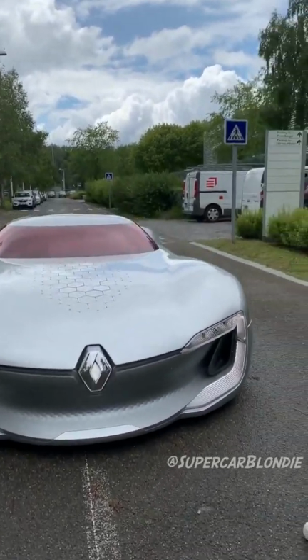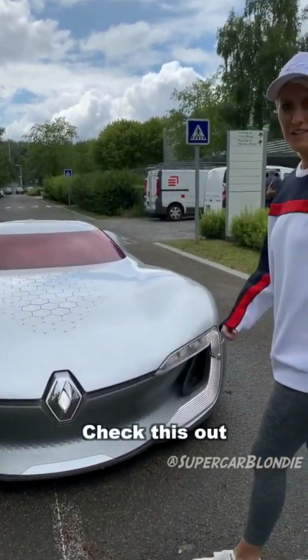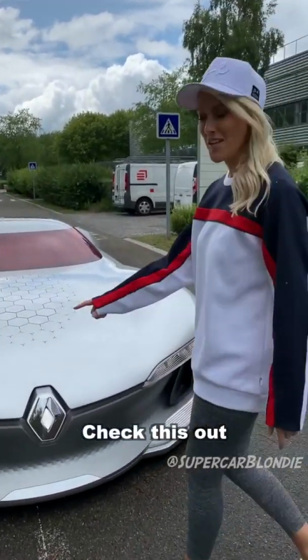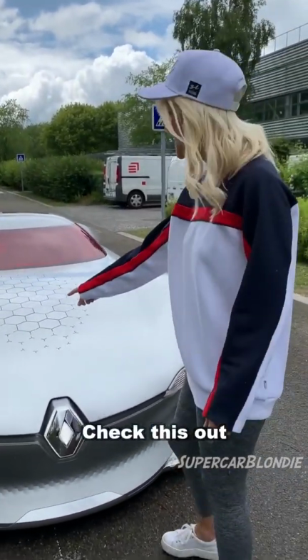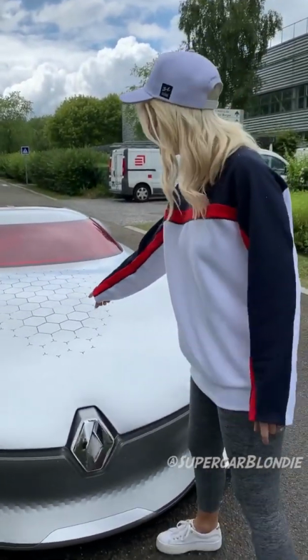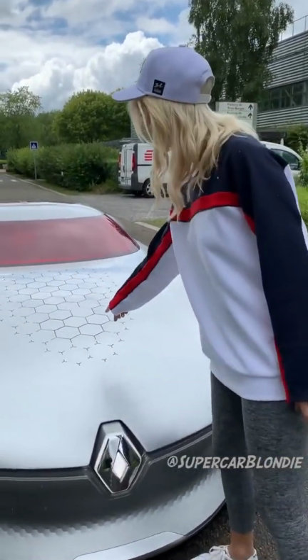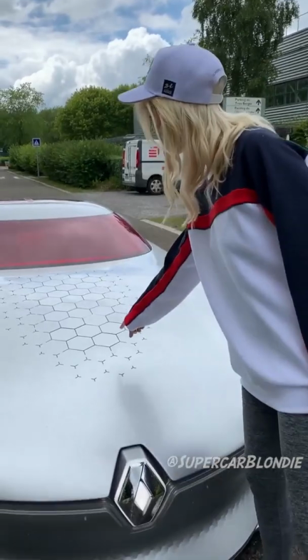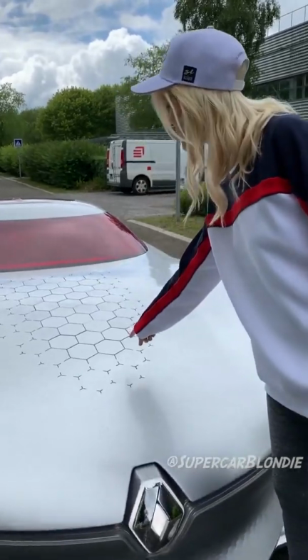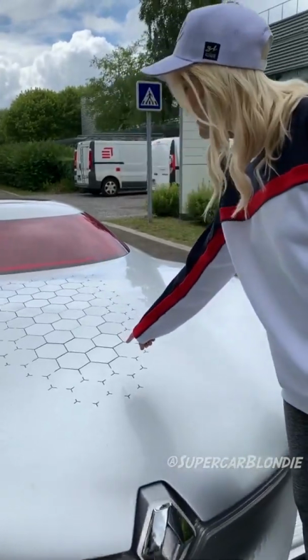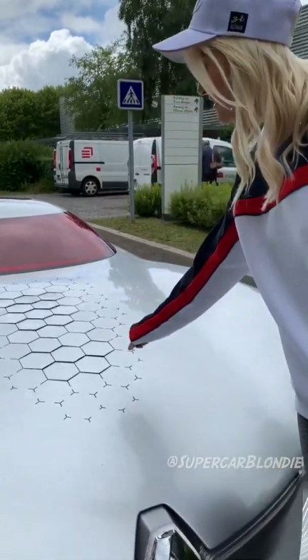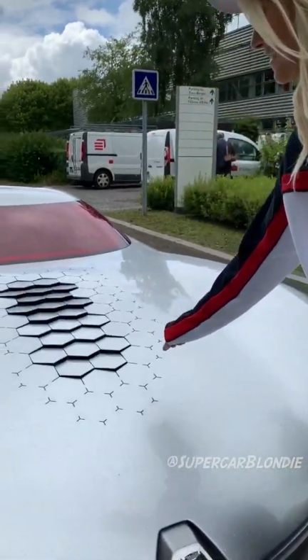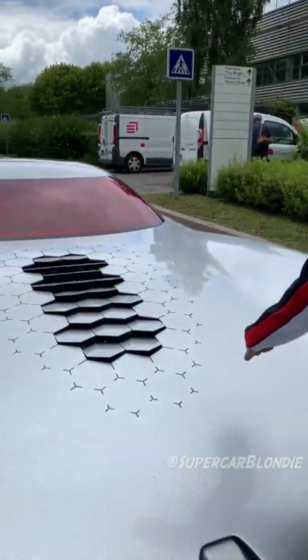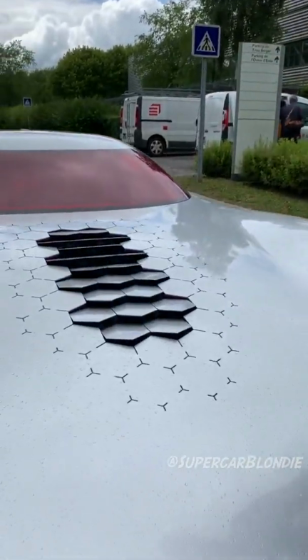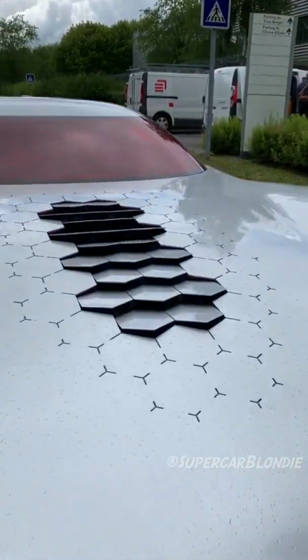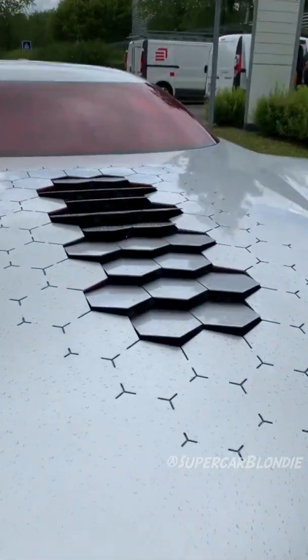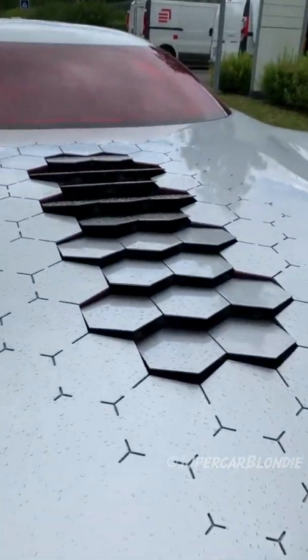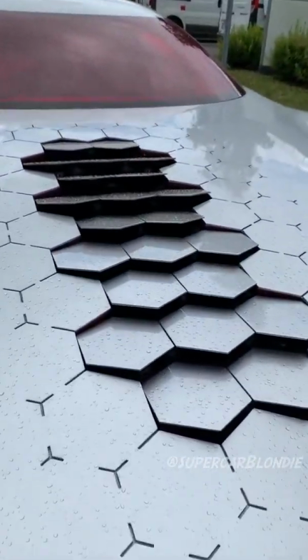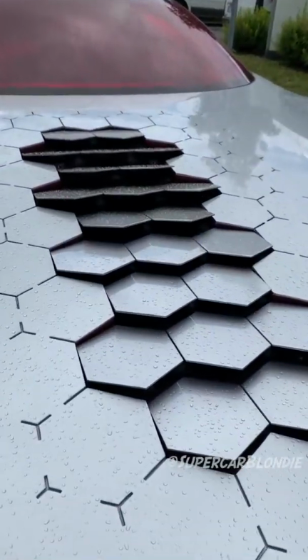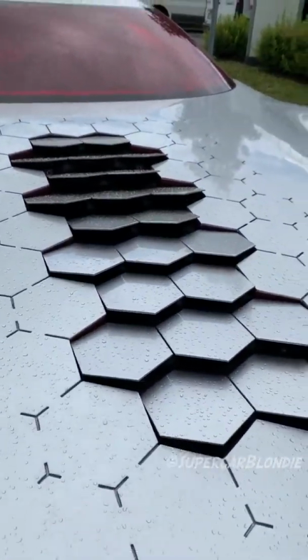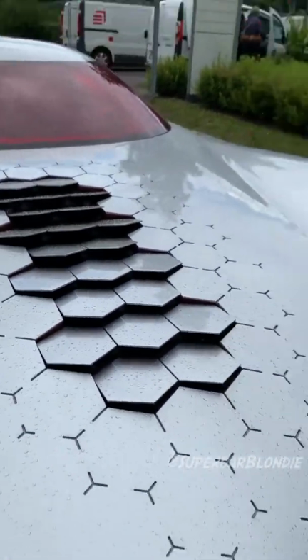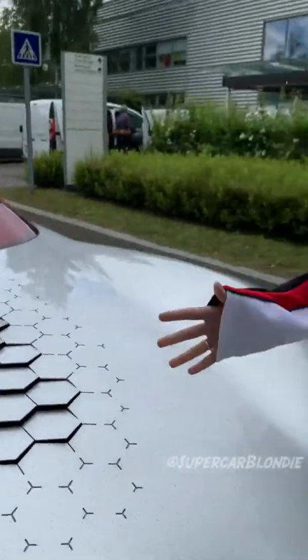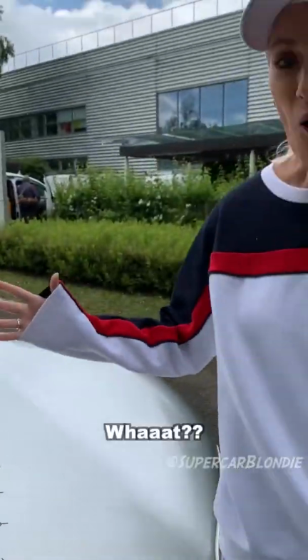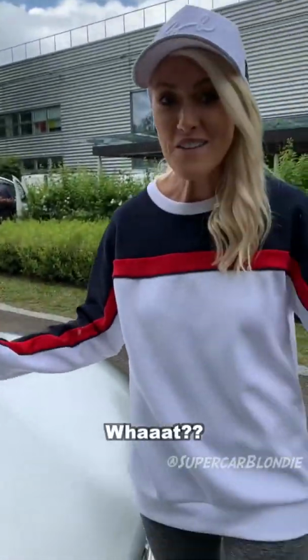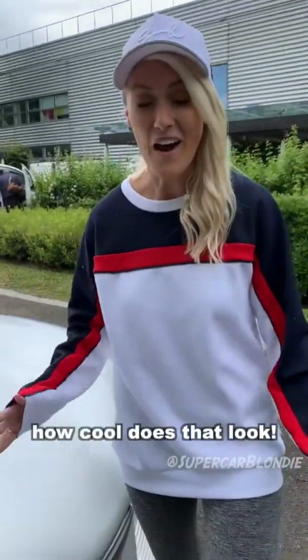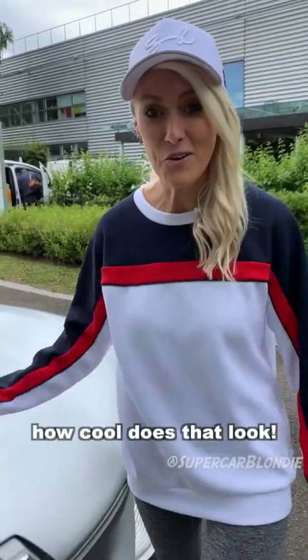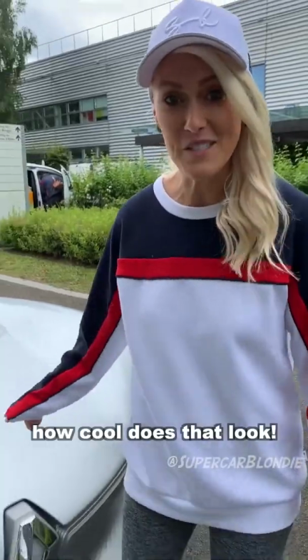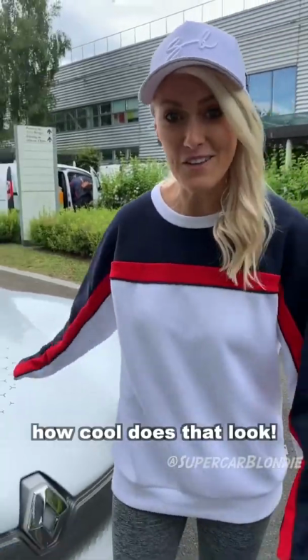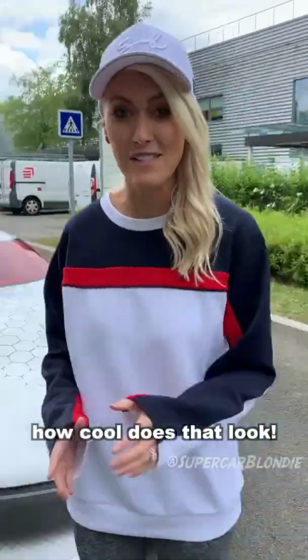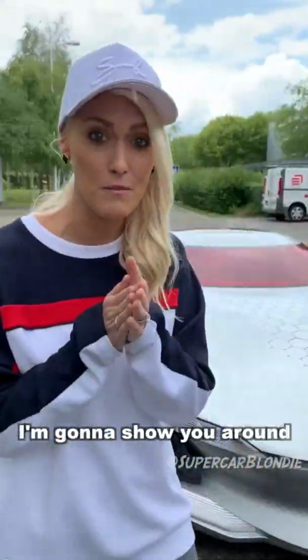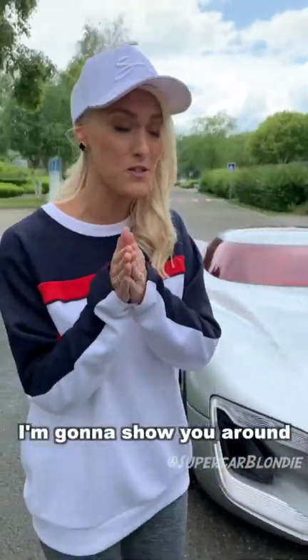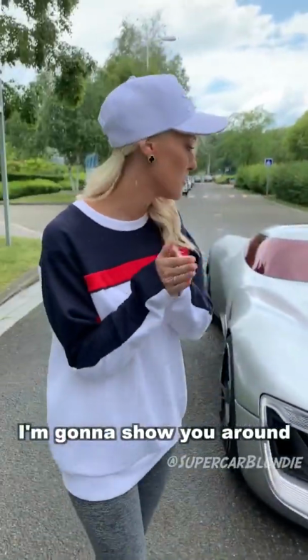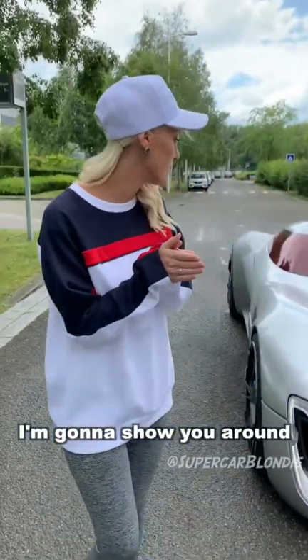Guys, check this out. How cool does that look? I'm going to show you around.